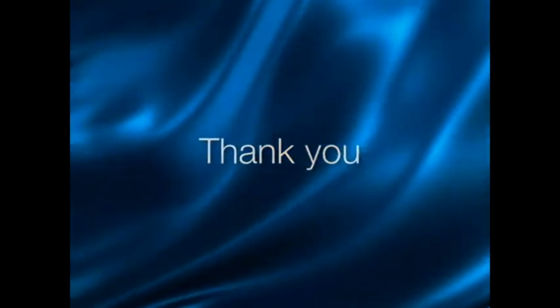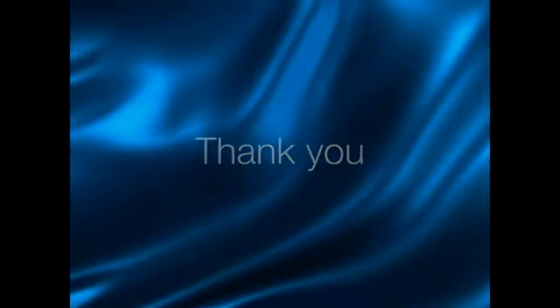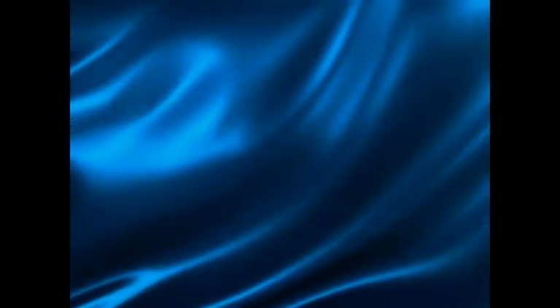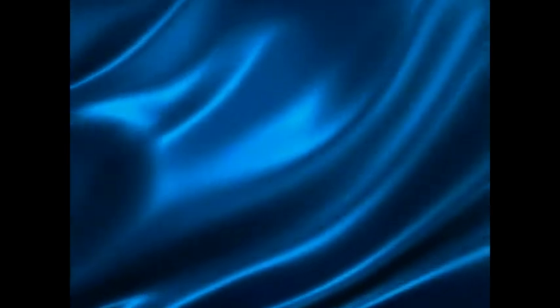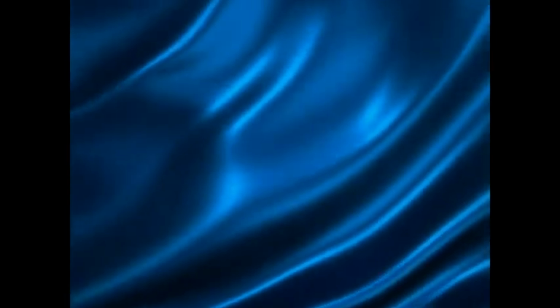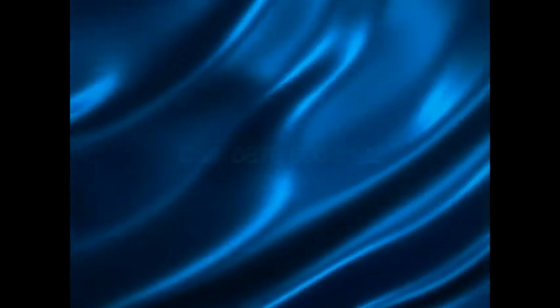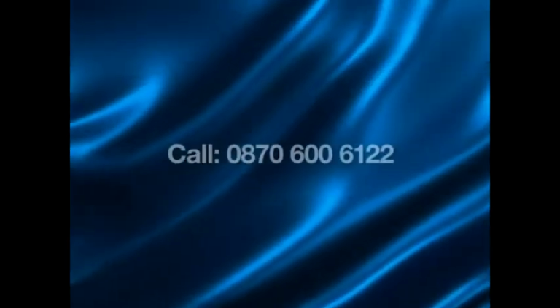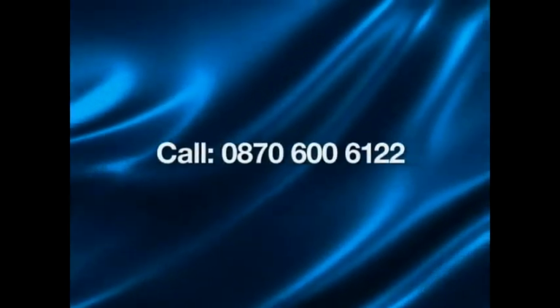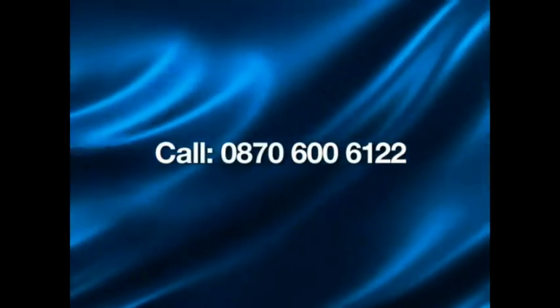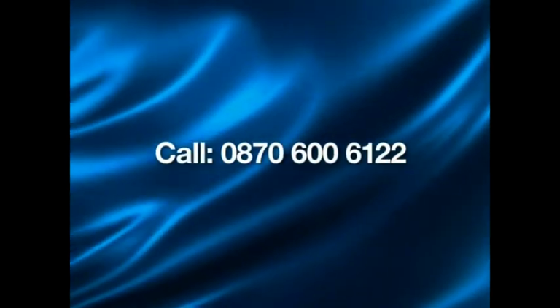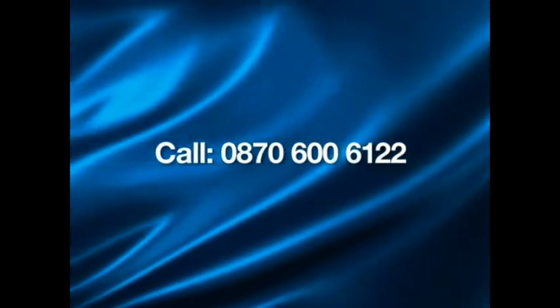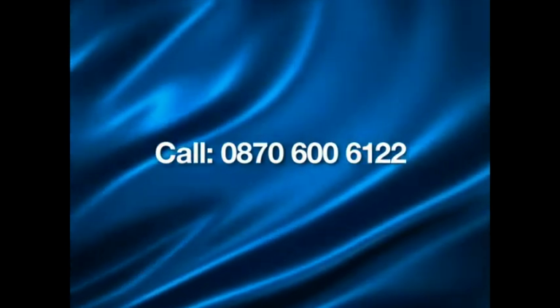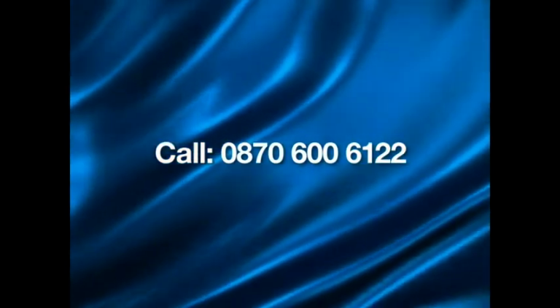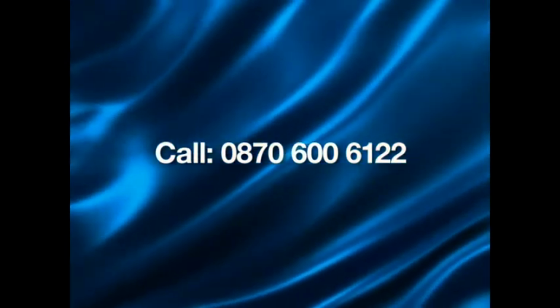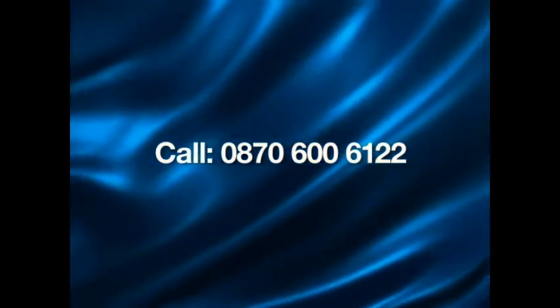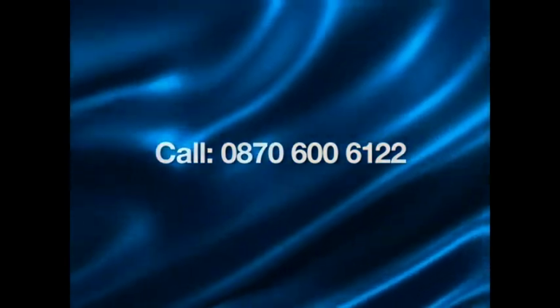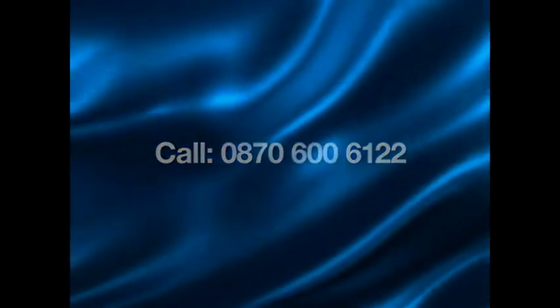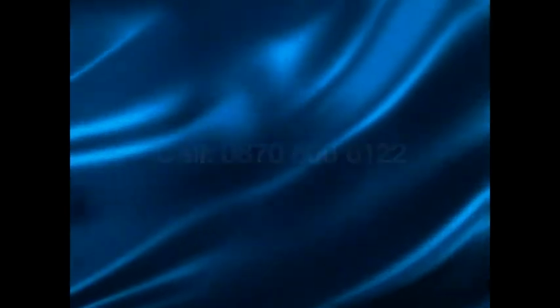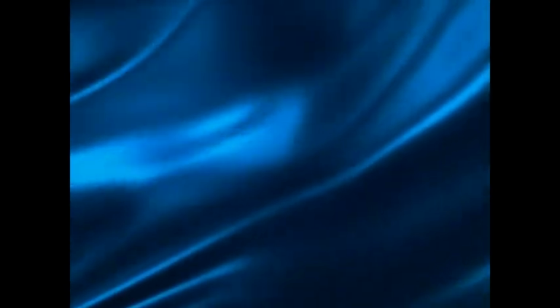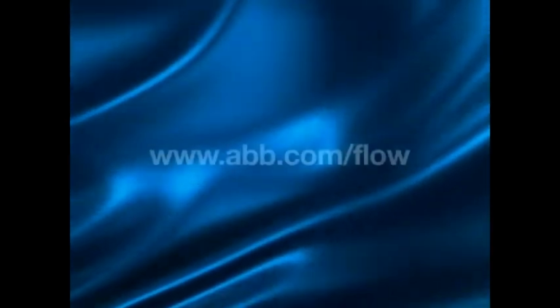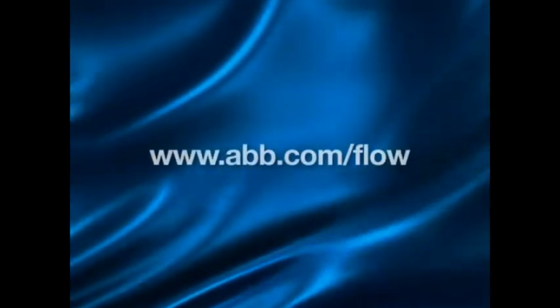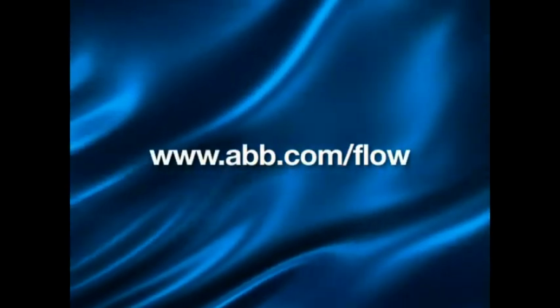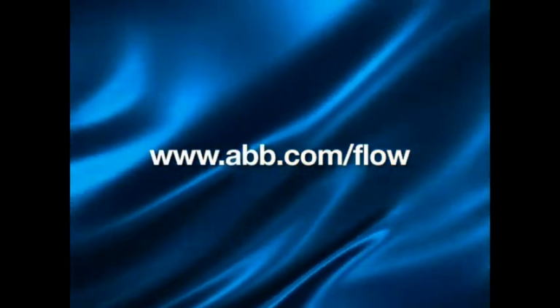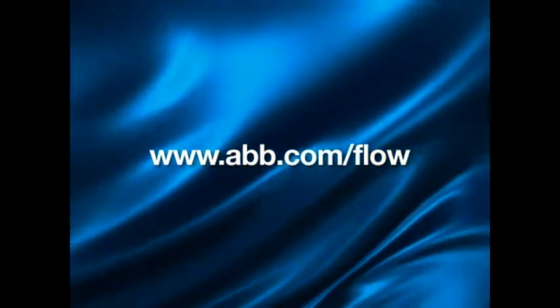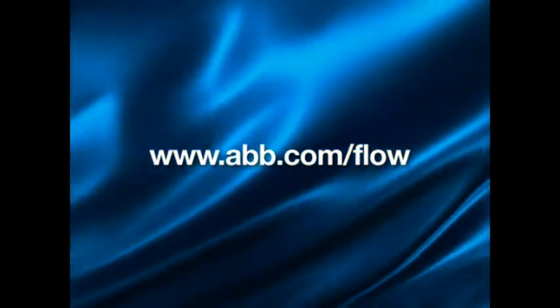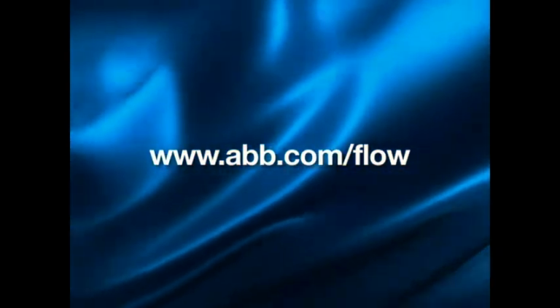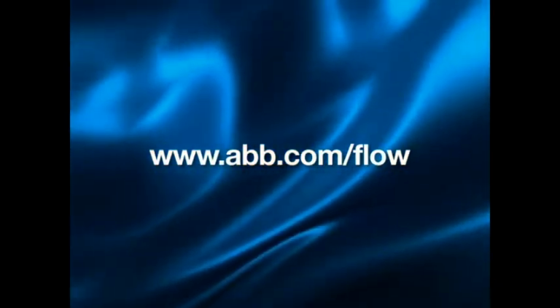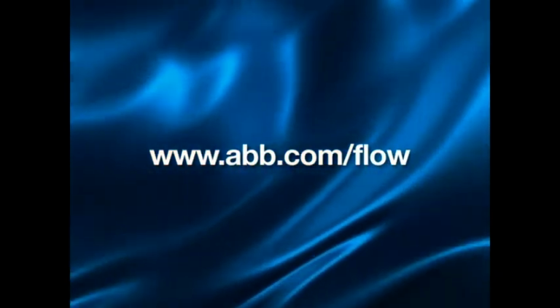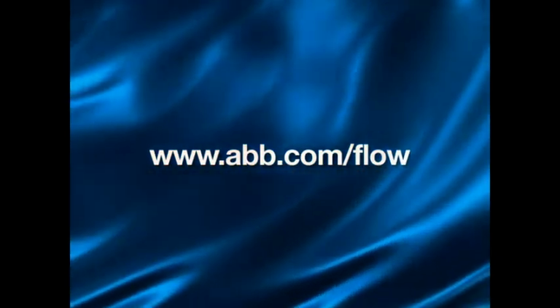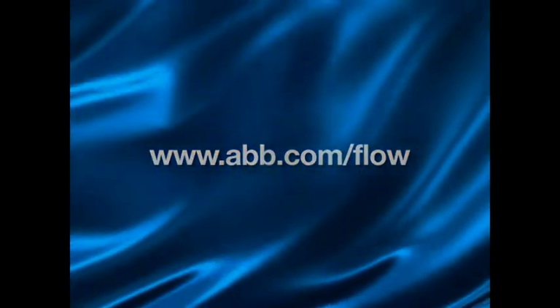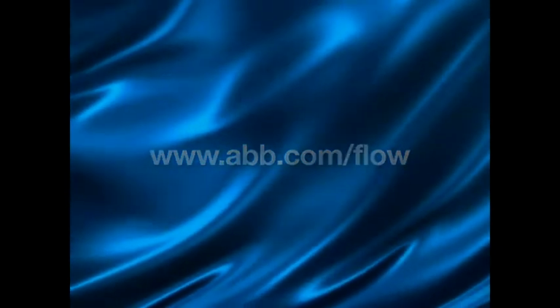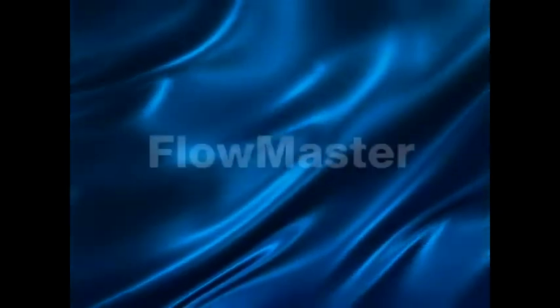If you'd like to find out more about ABB's Flowmaster program, please call 0870 600 6122 or visit www.abb.com/flow.